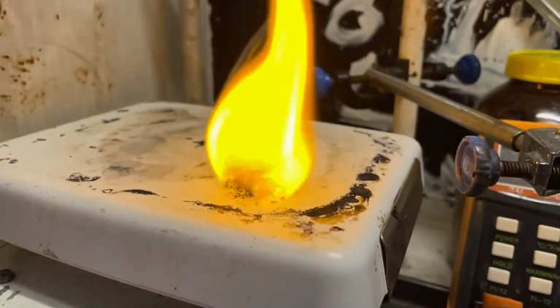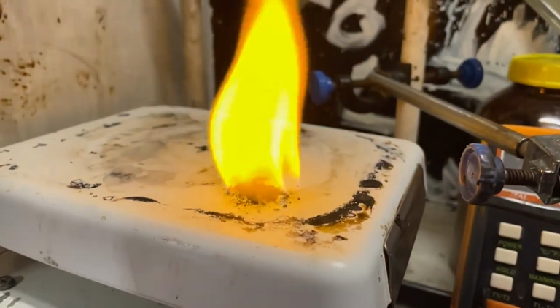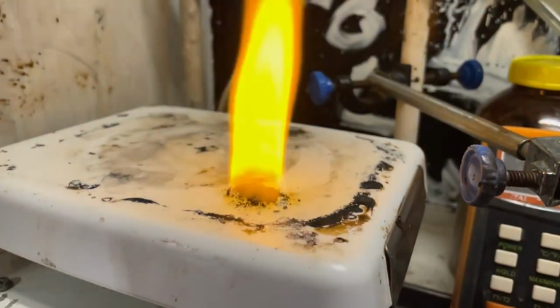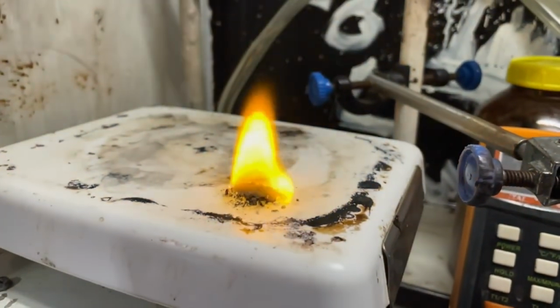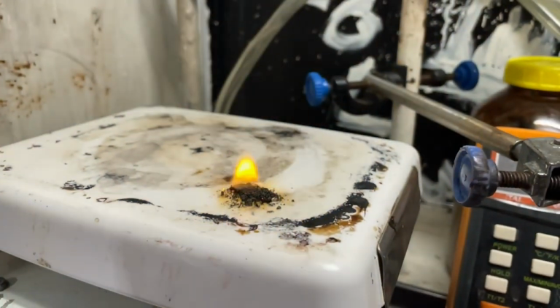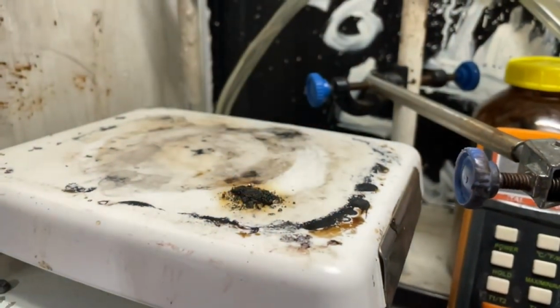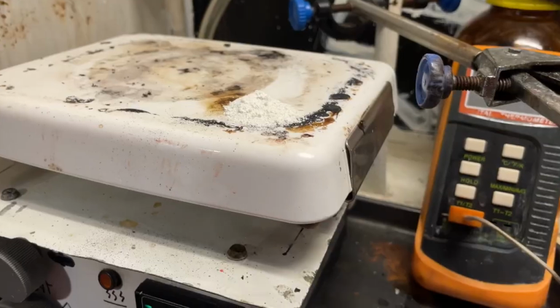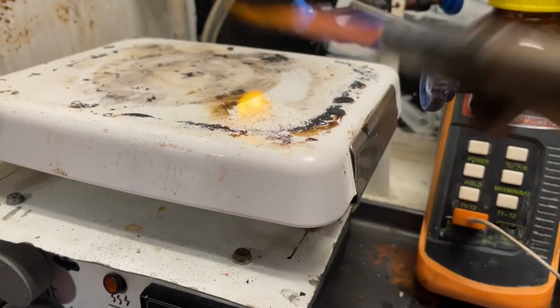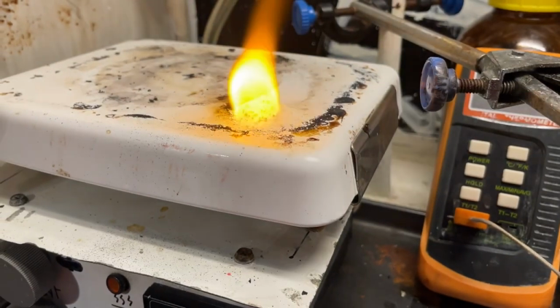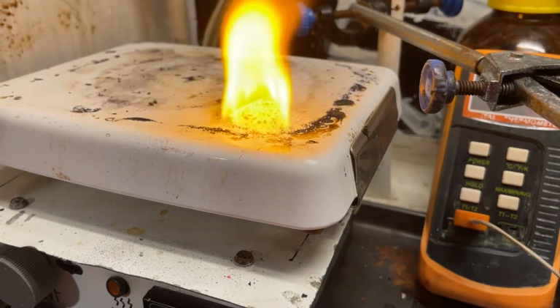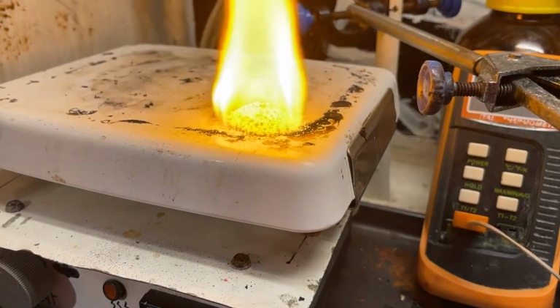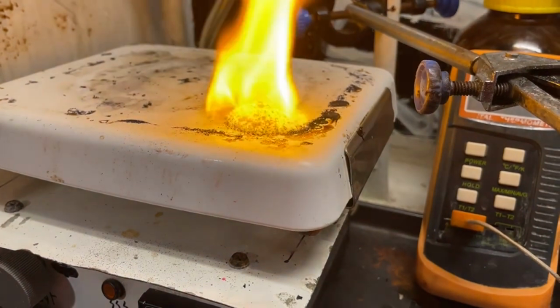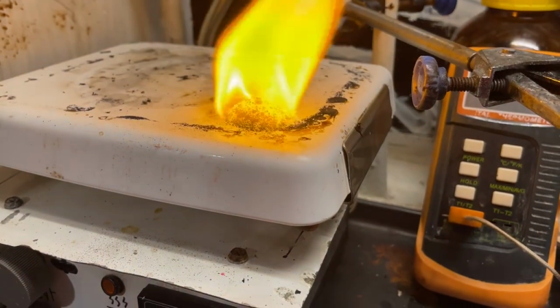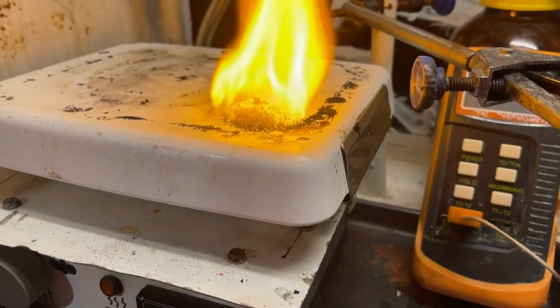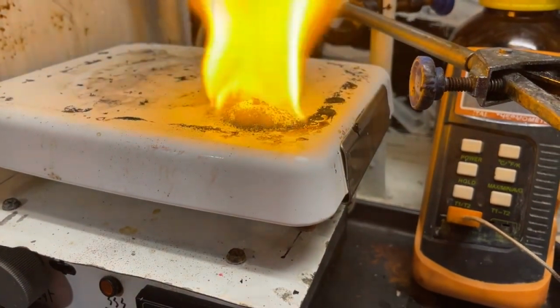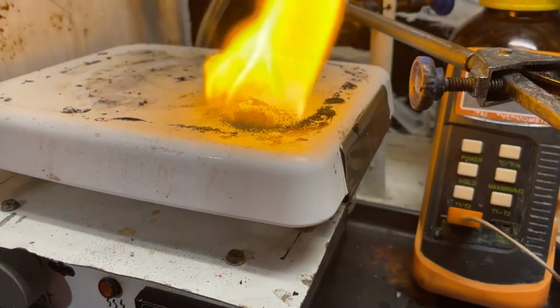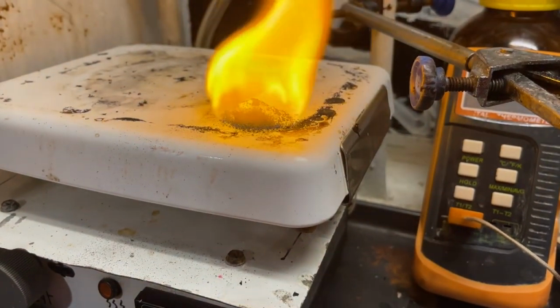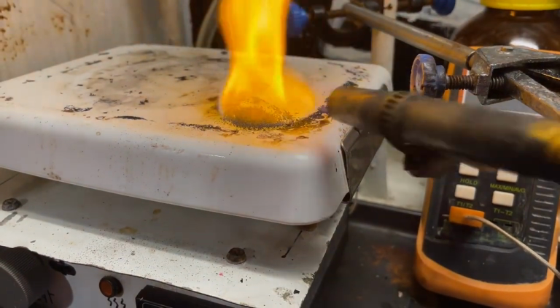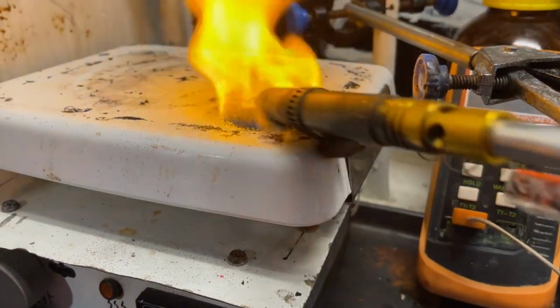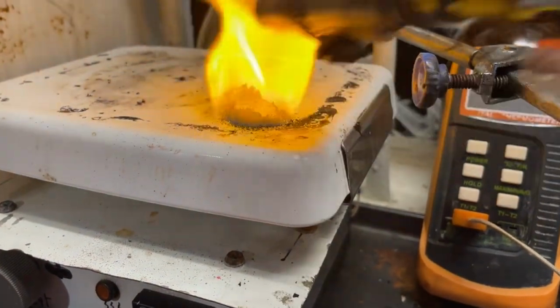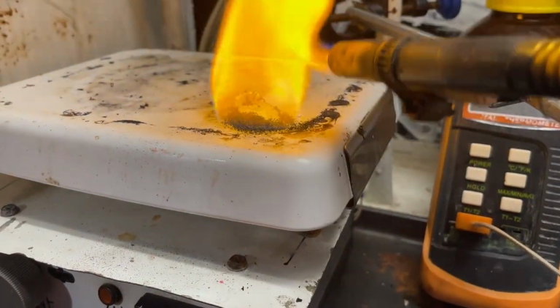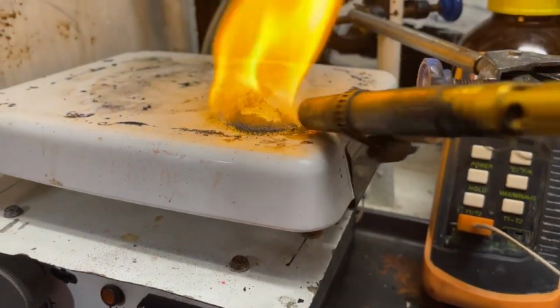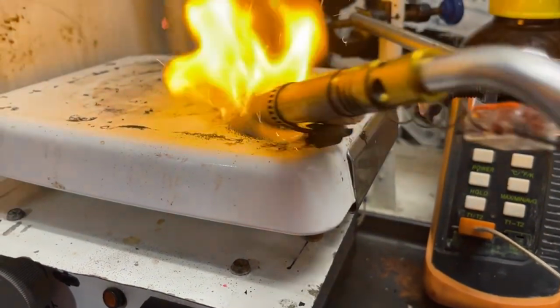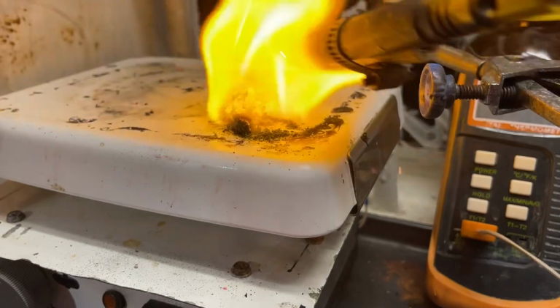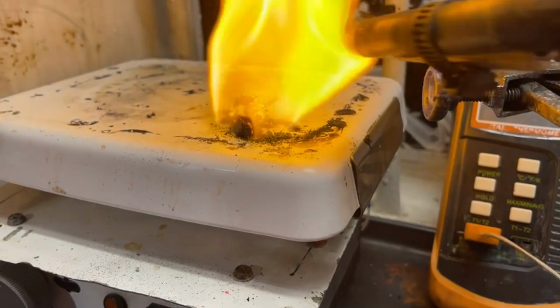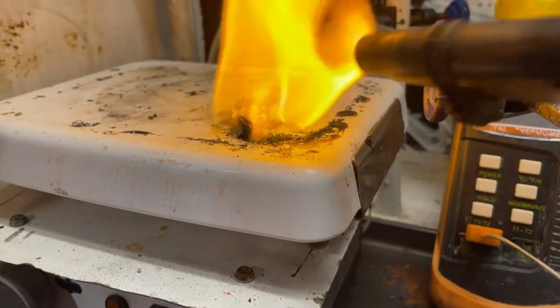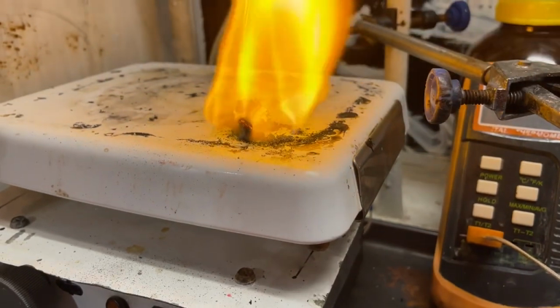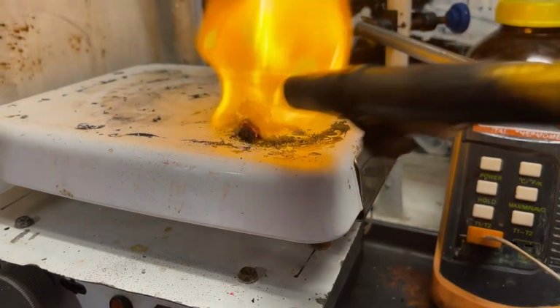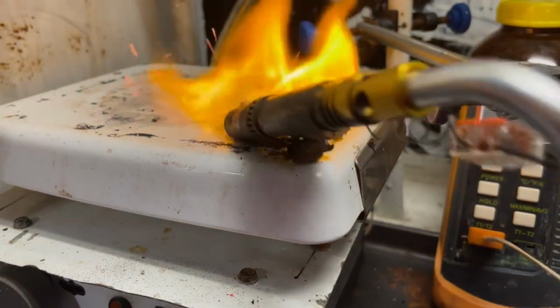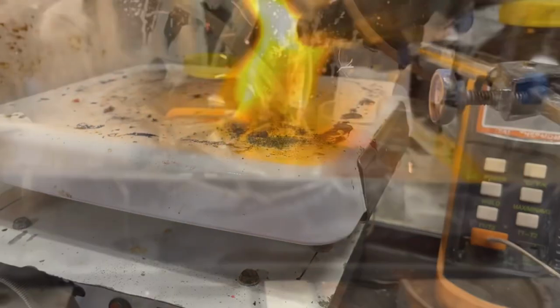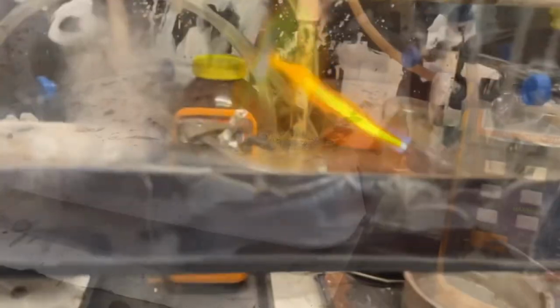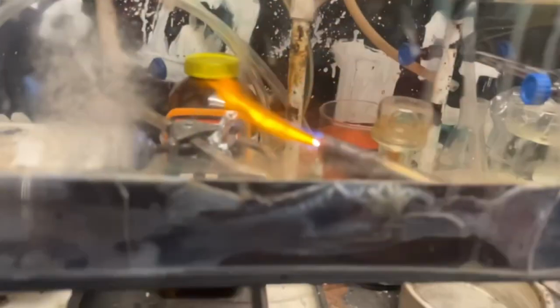I dried it off on my hot plate, and here's the deflagration test. You can see it leaves behind a tiny bit of char, which is expected with this material. It really is tame in this aspect — it does not readily explode into fire like nitrous cellulose does.